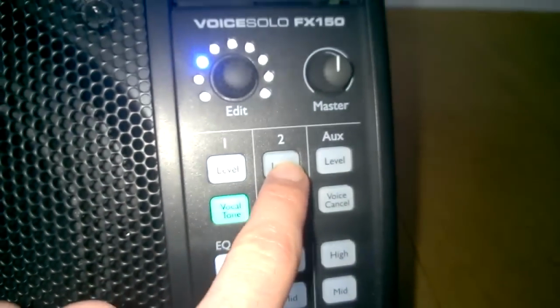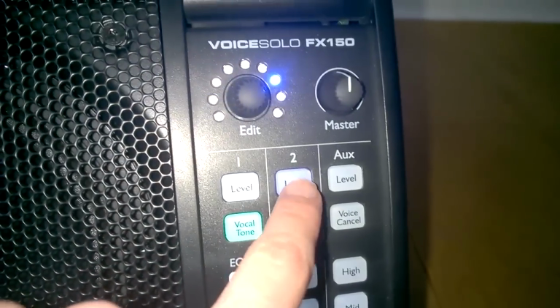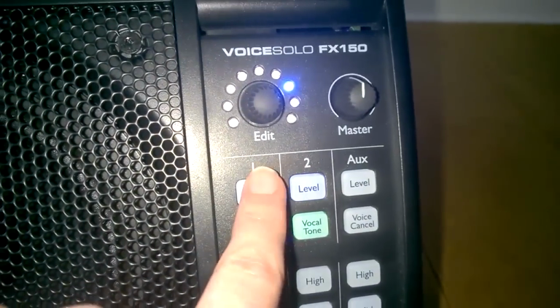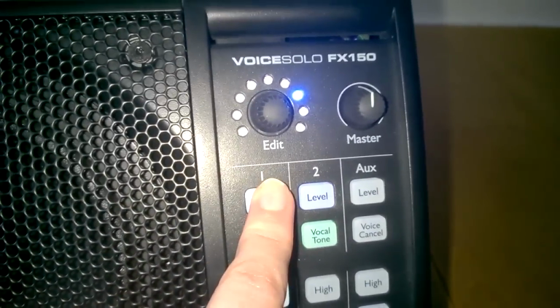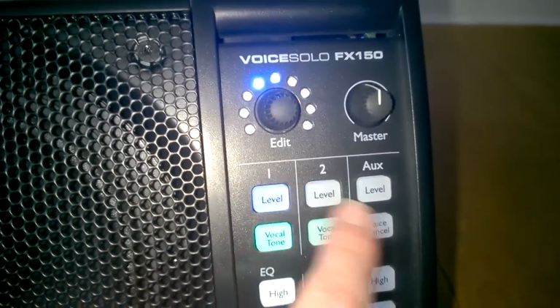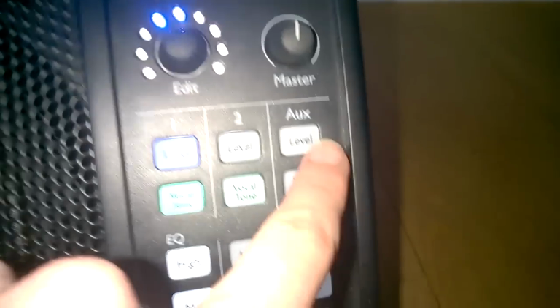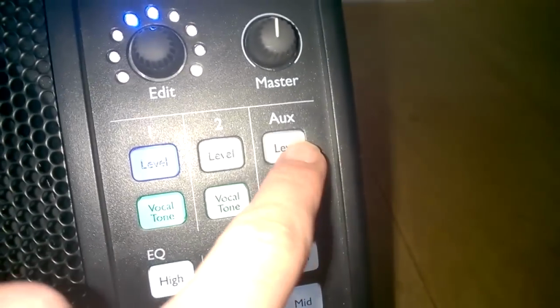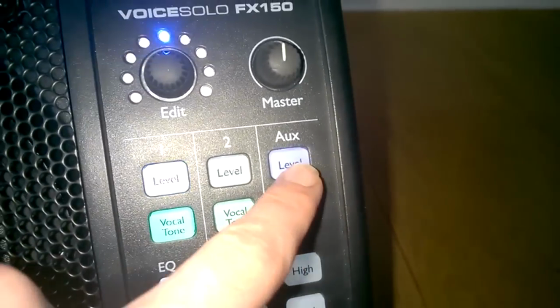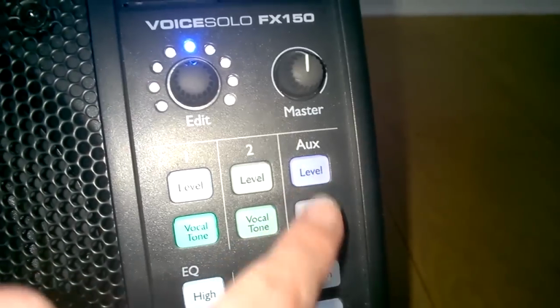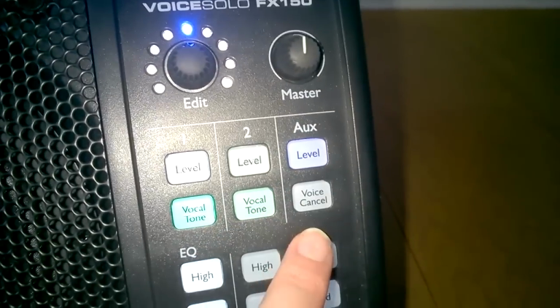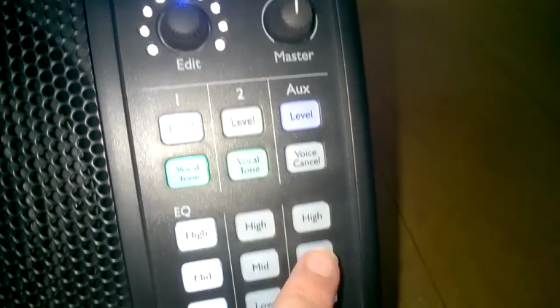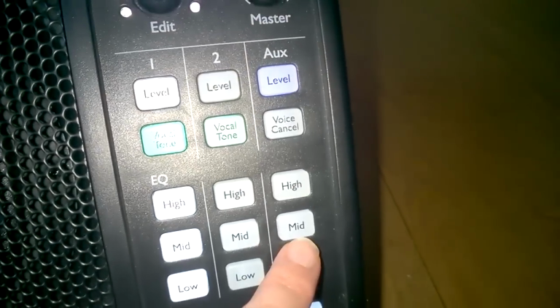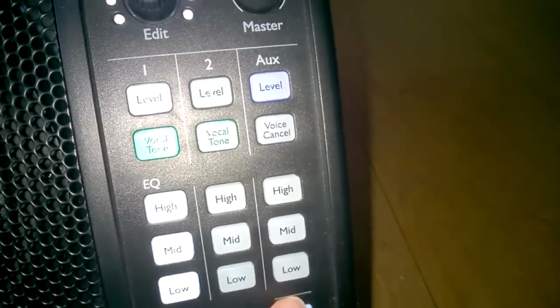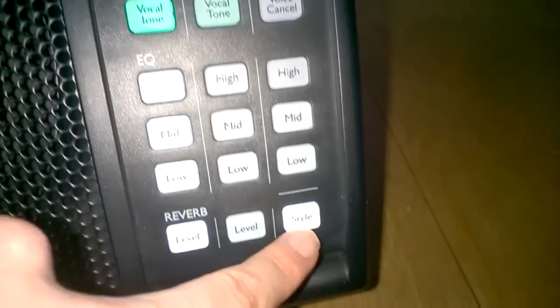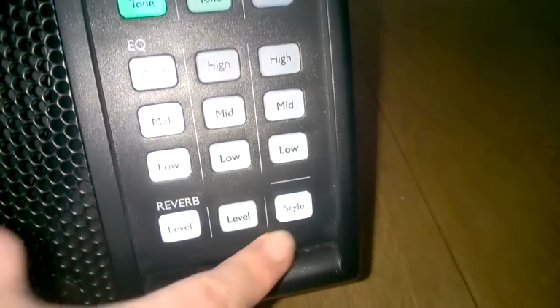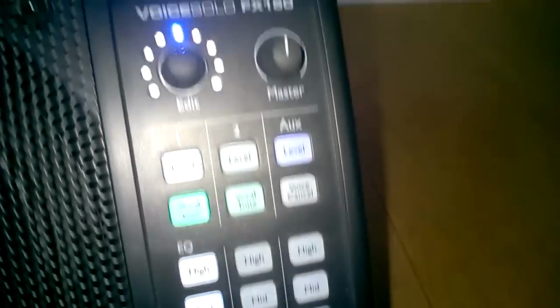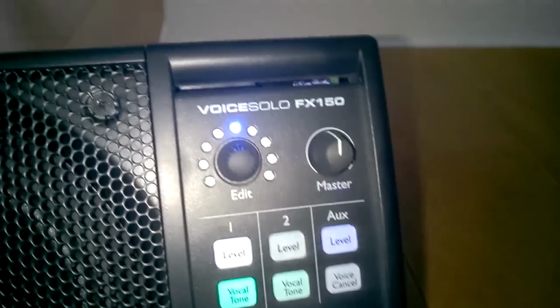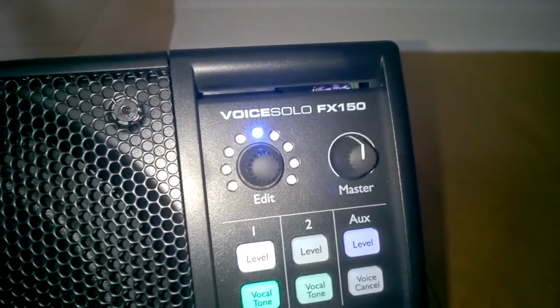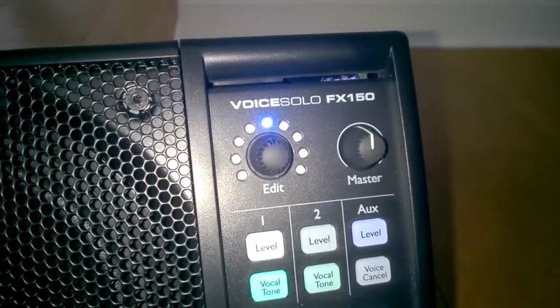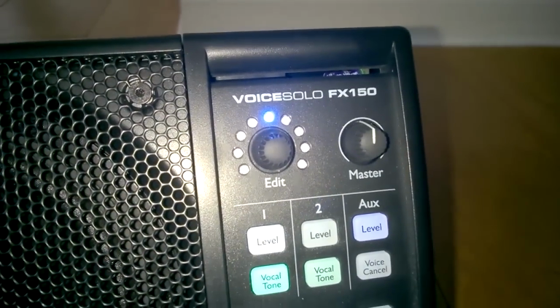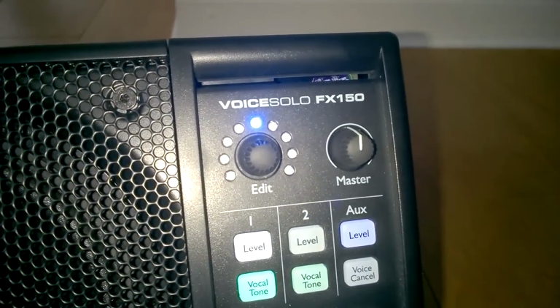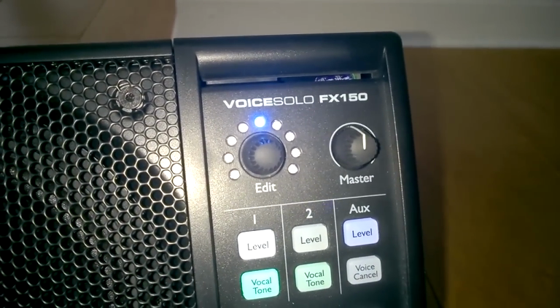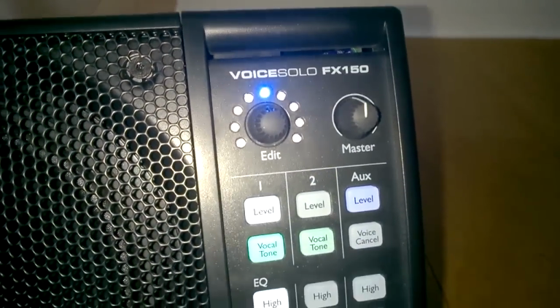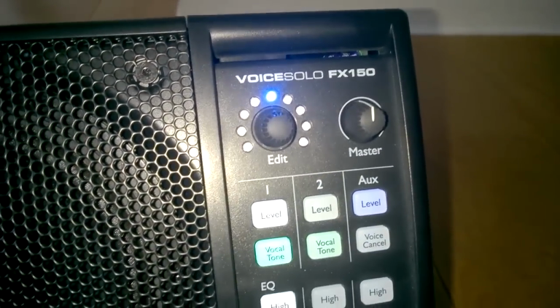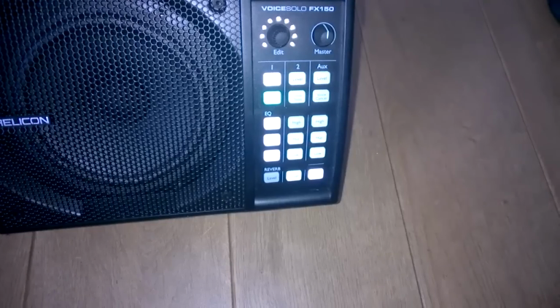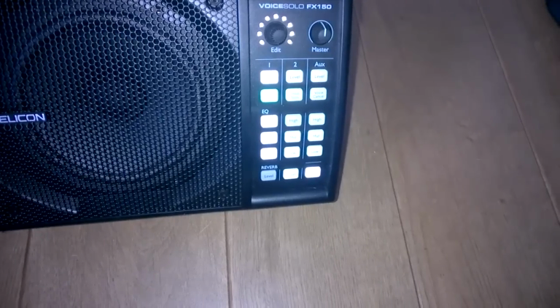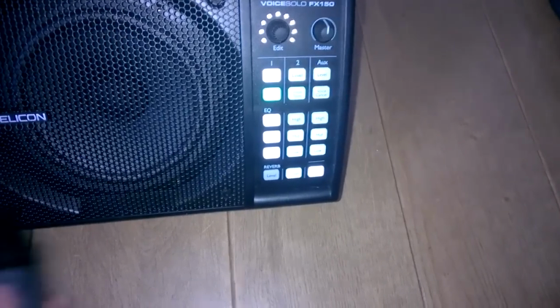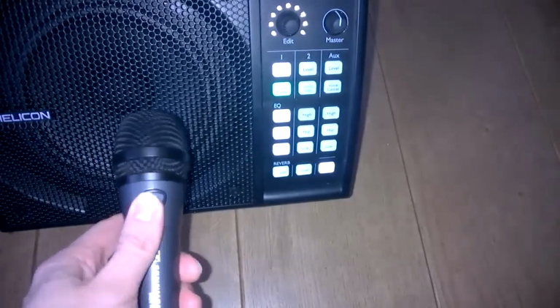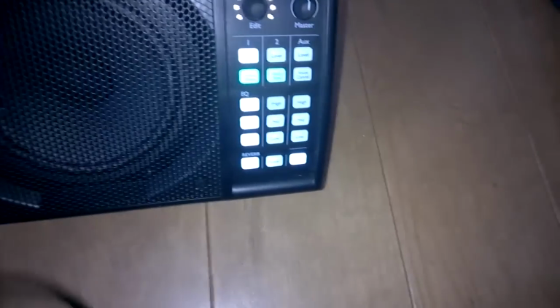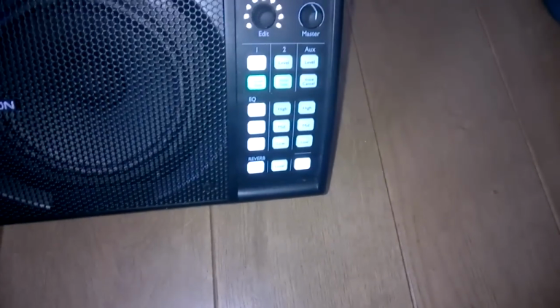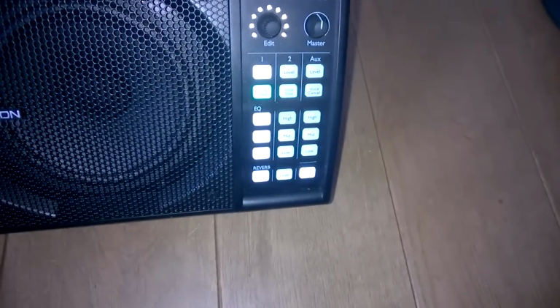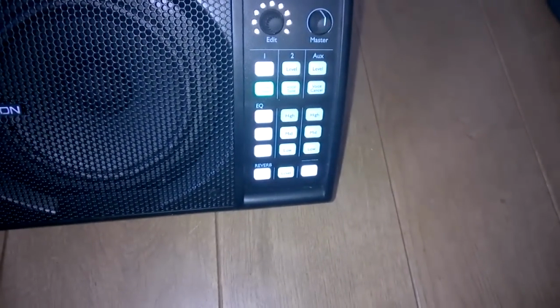There are three different channels, so you can have a guitar plugged into channel two, or your MP3 player into the aux in, and you can adjust all the same settings on them as well. There's also the mic control feature if you have one of the special mics.